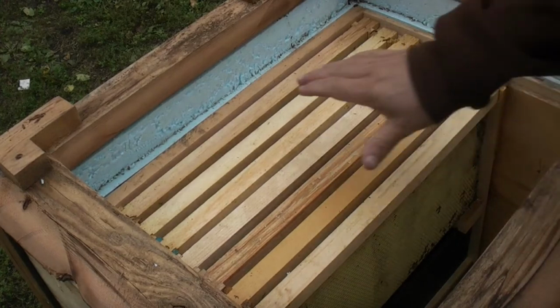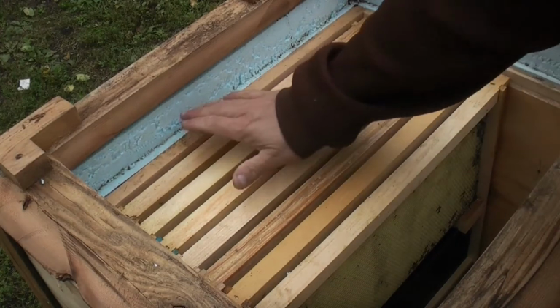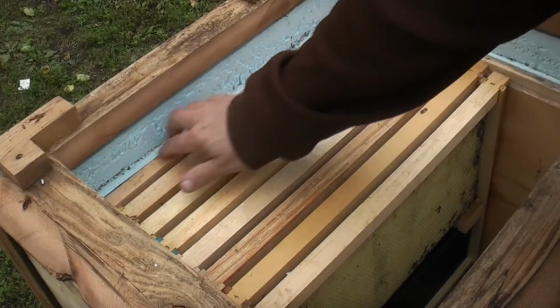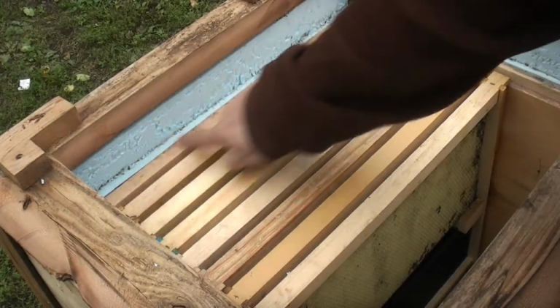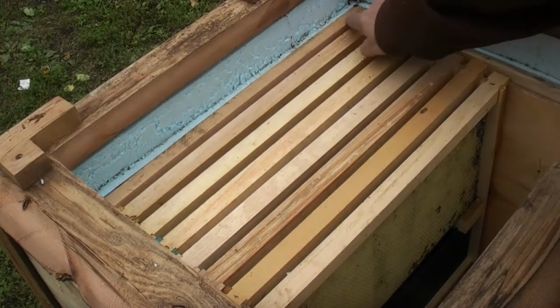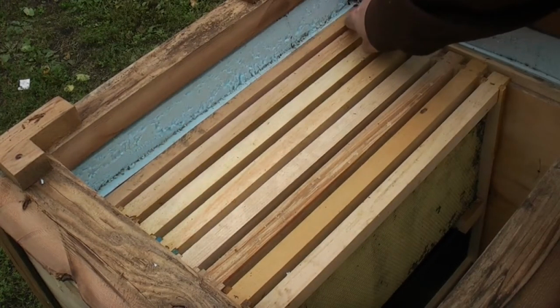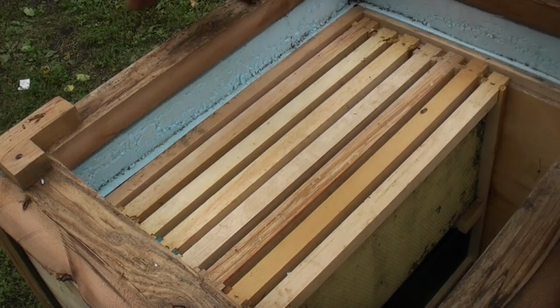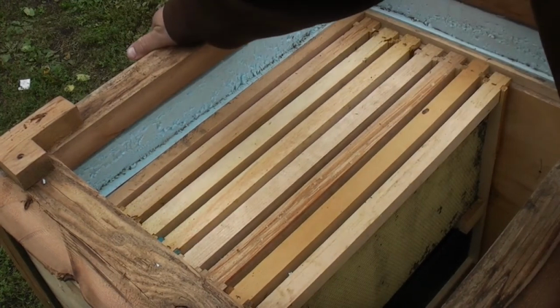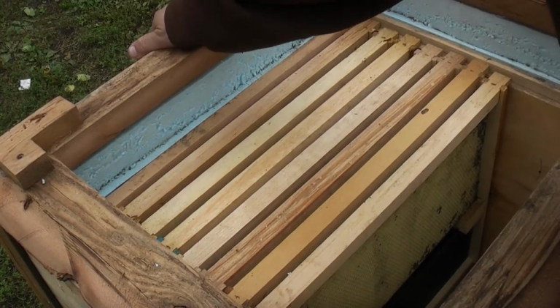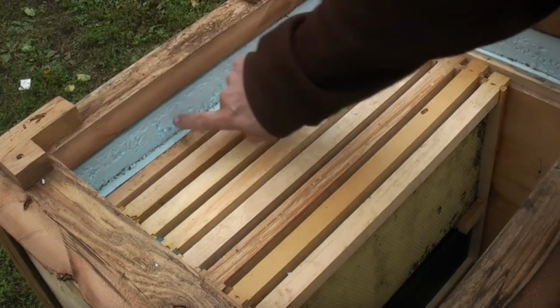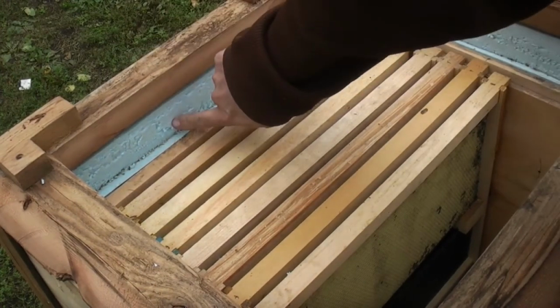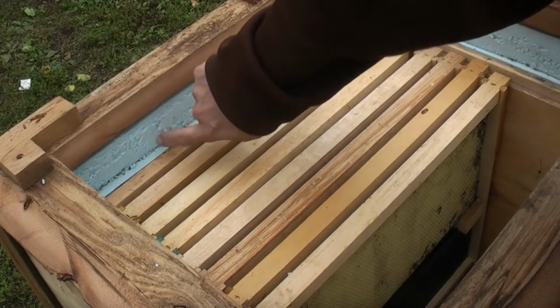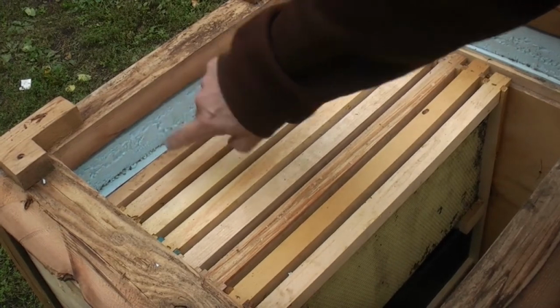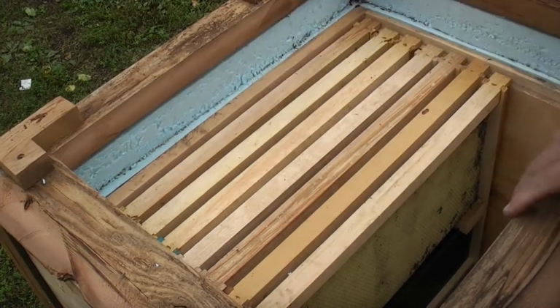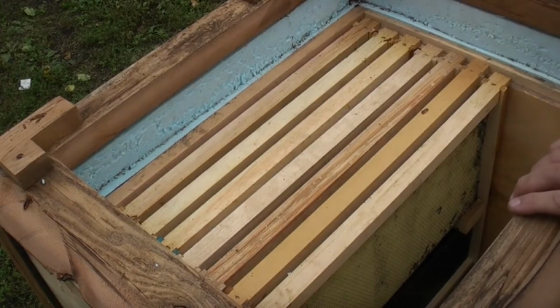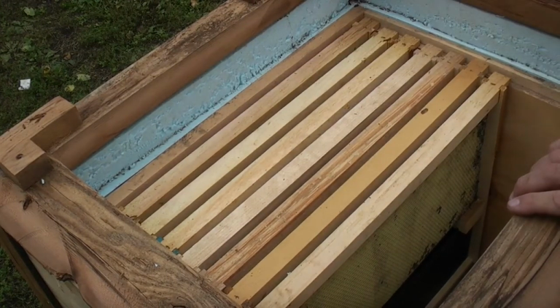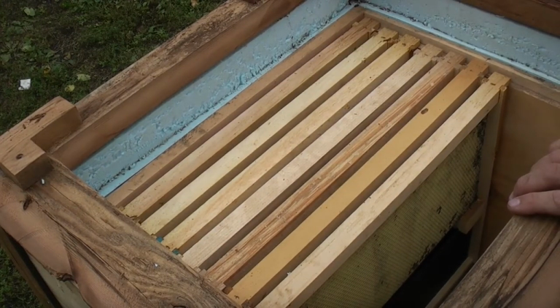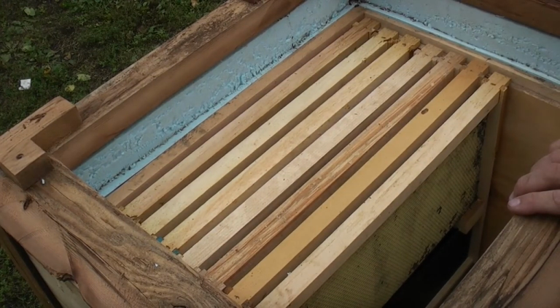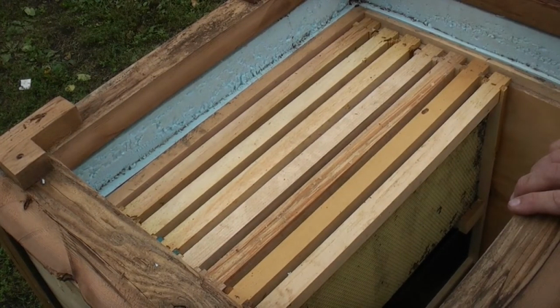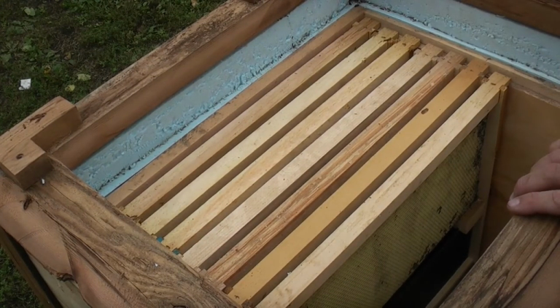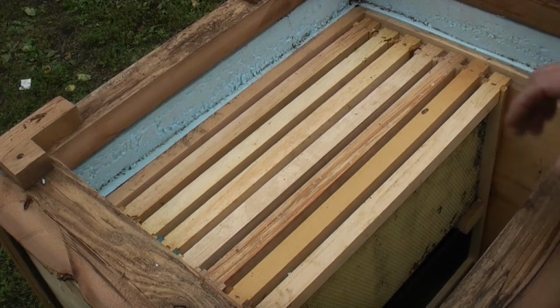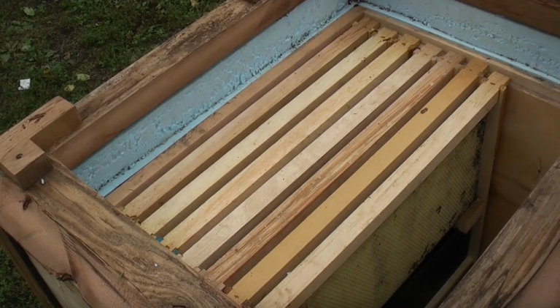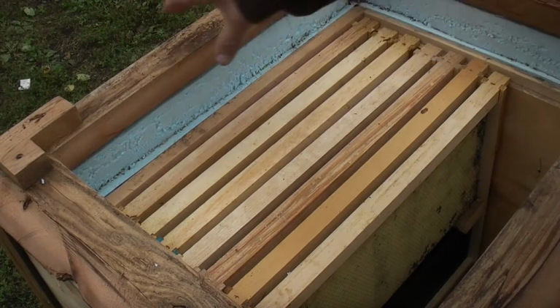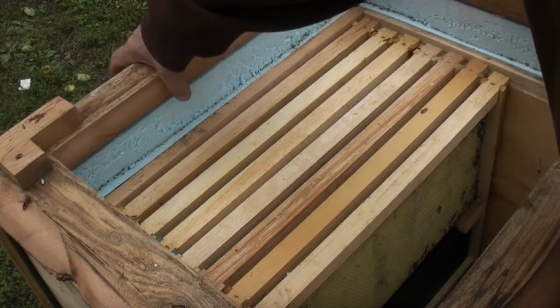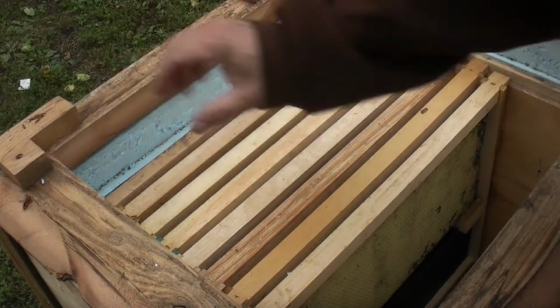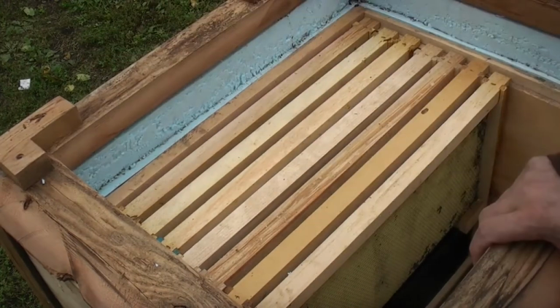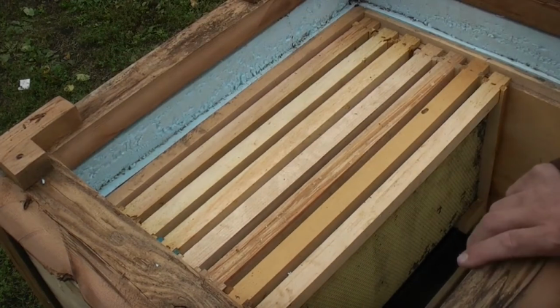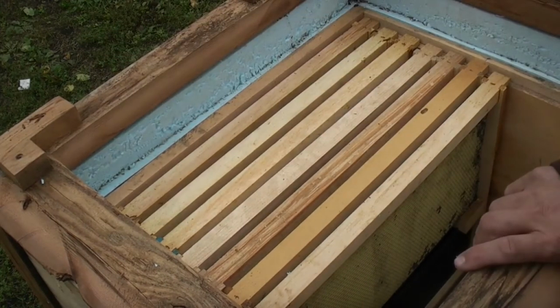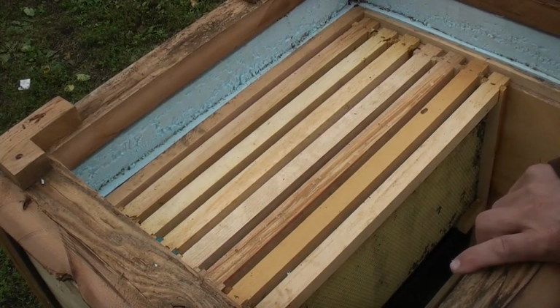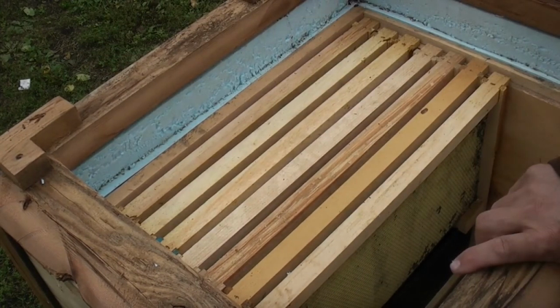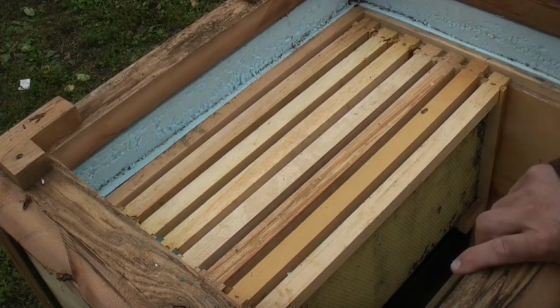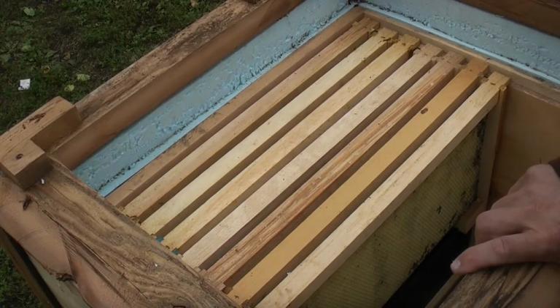In between the outside box and the cedar is two inches of blue insulation, and then on the outside I have about half an inch of reclaimed cedar.